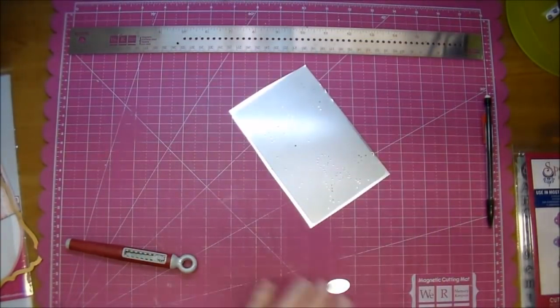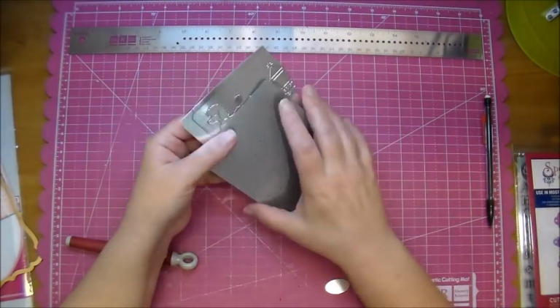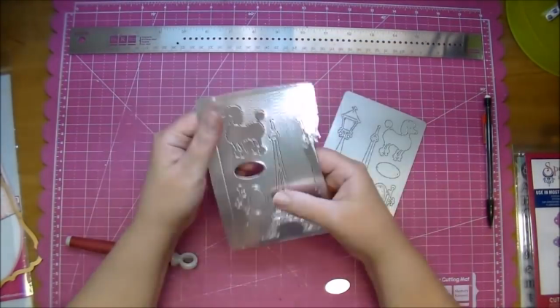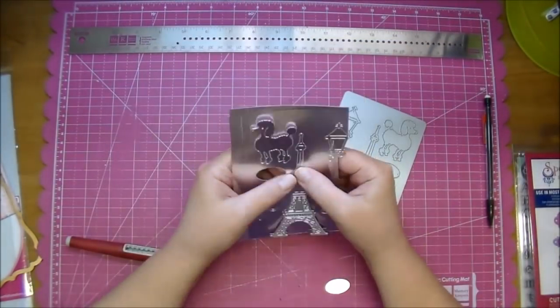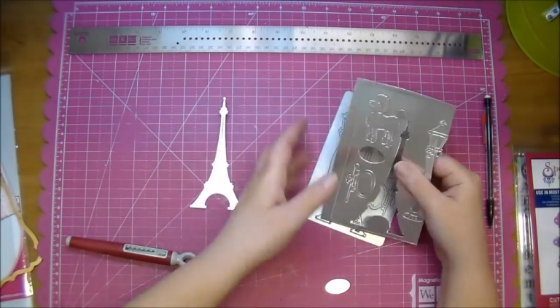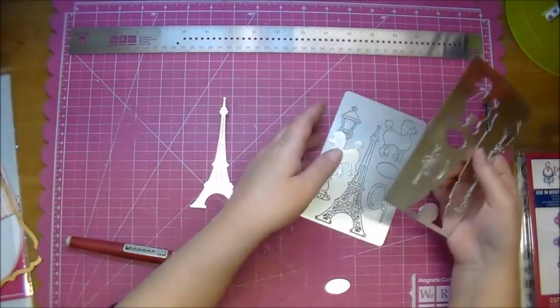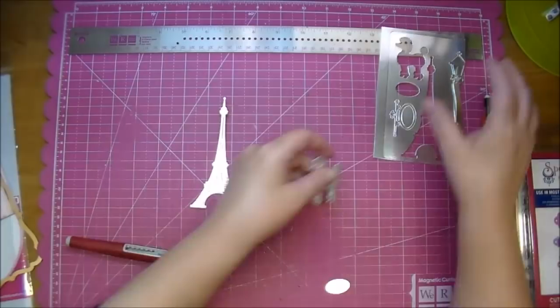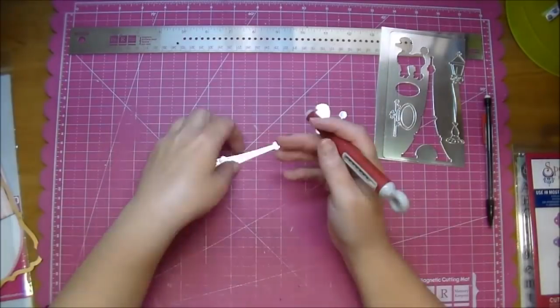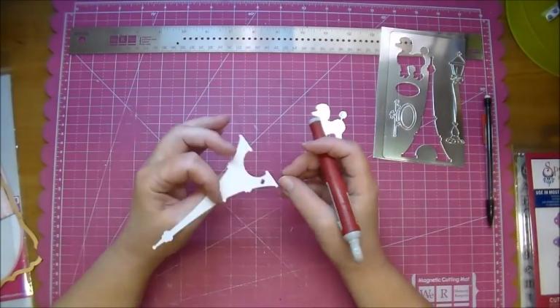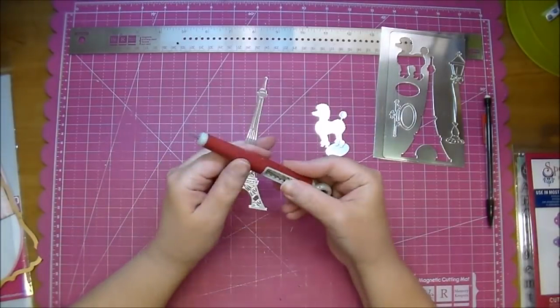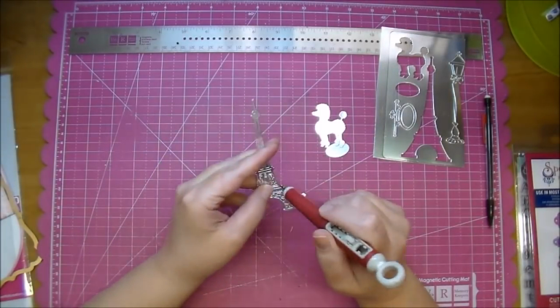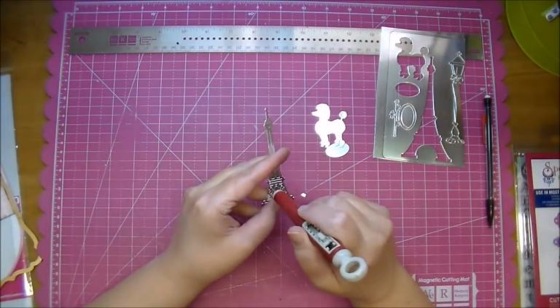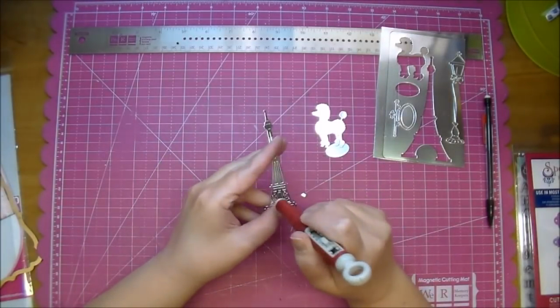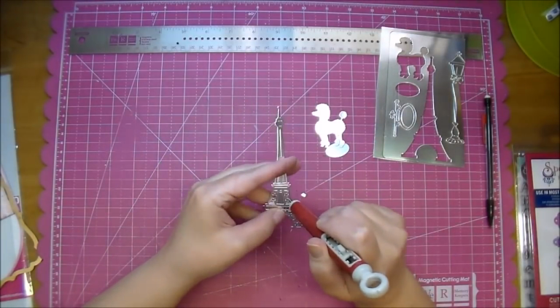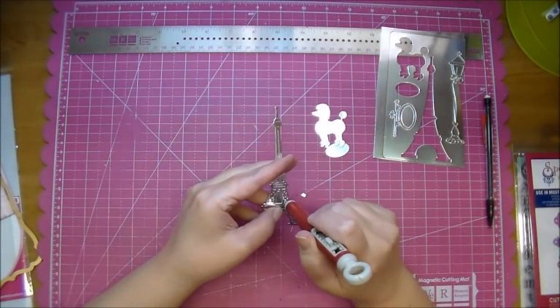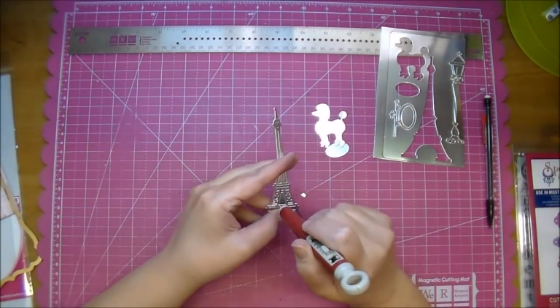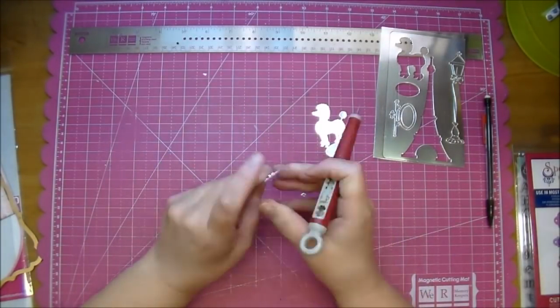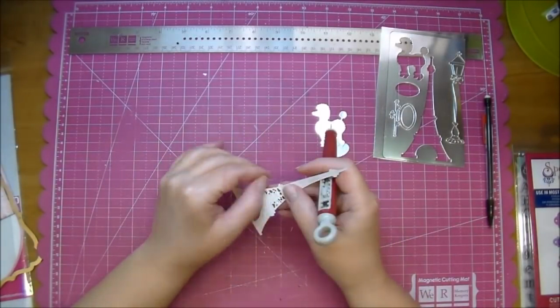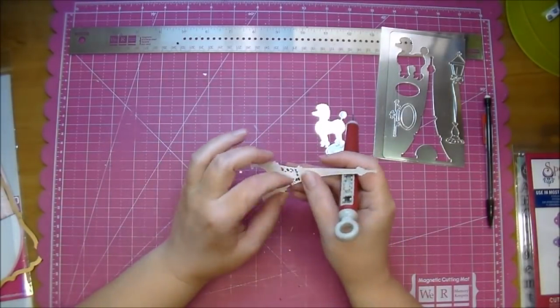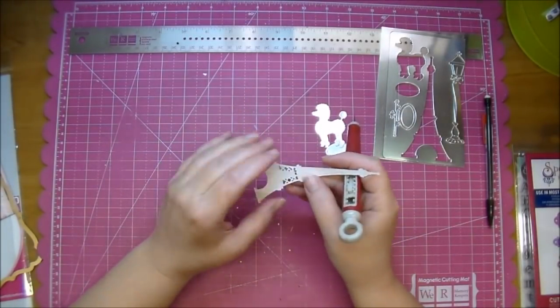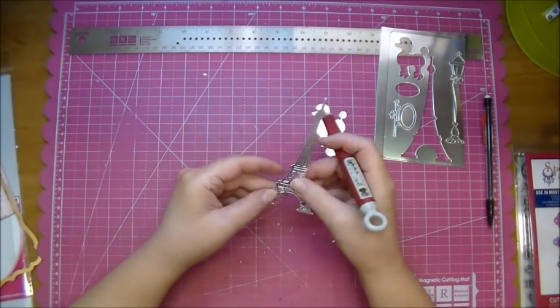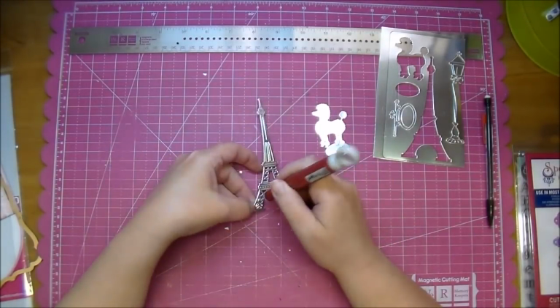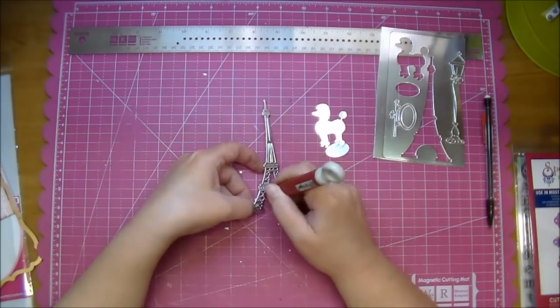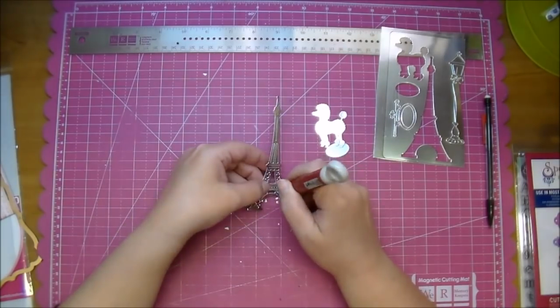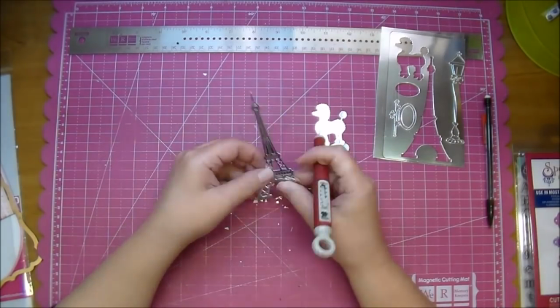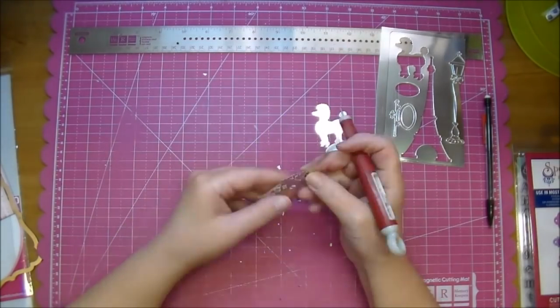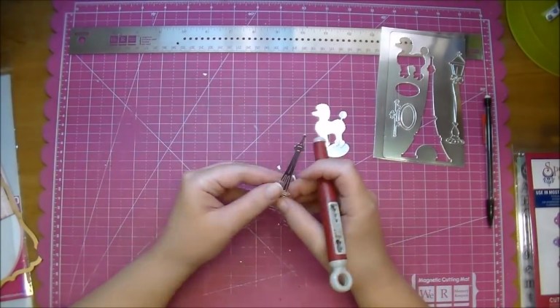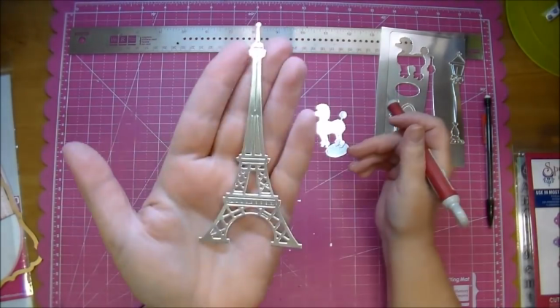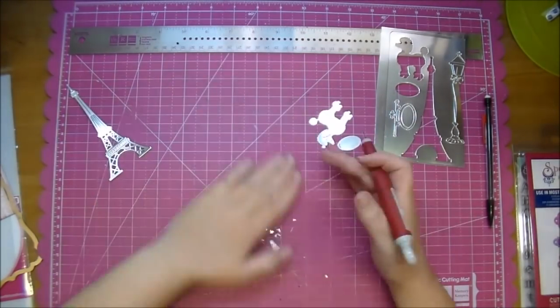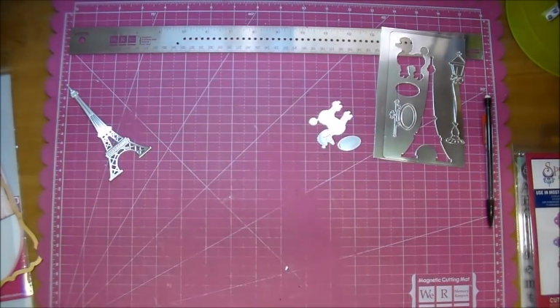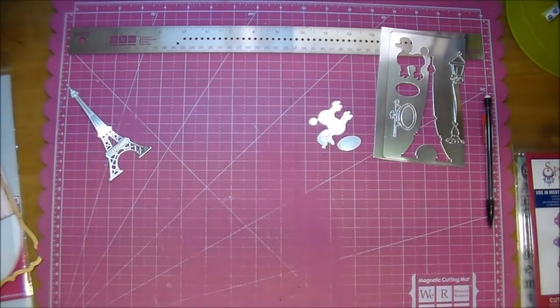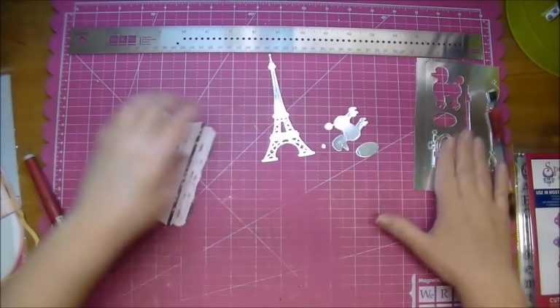Now I can simply pop out all the little tiny pieces of the Eiffel Tower. This only took me a moment to do, and that's pretty thick paper — it's a foil.